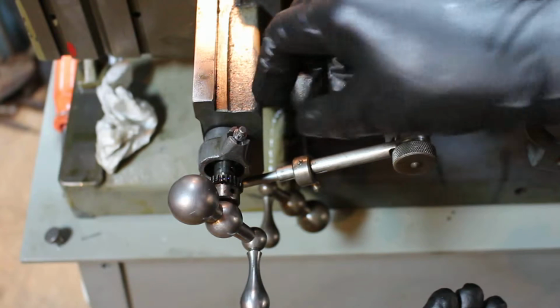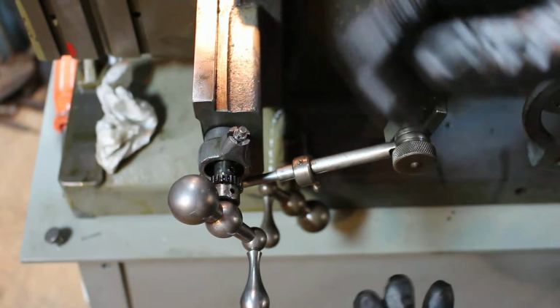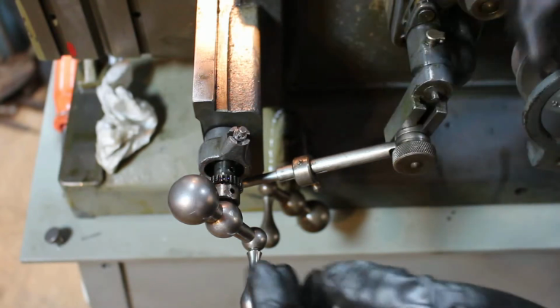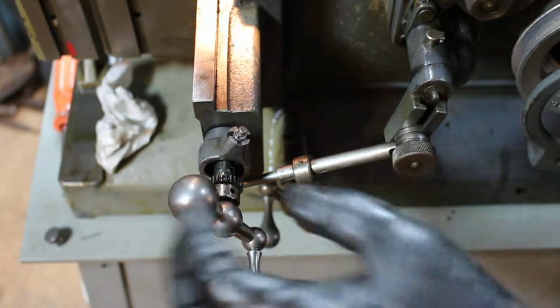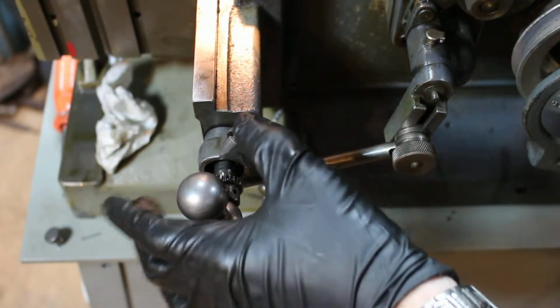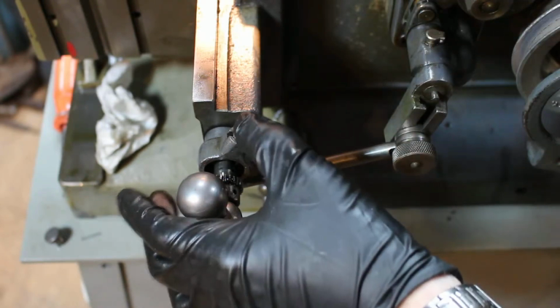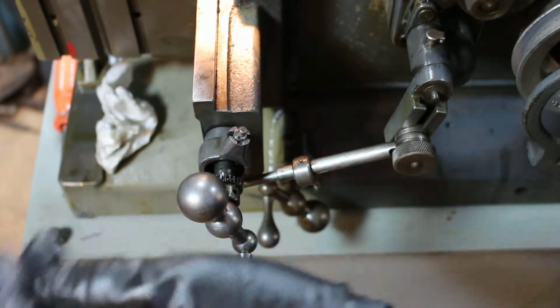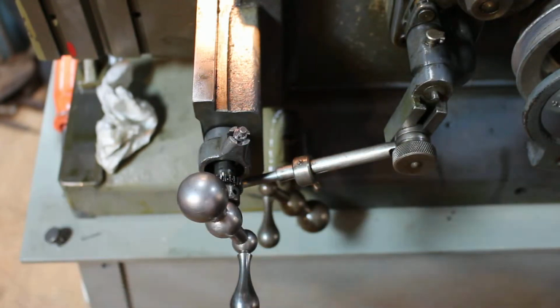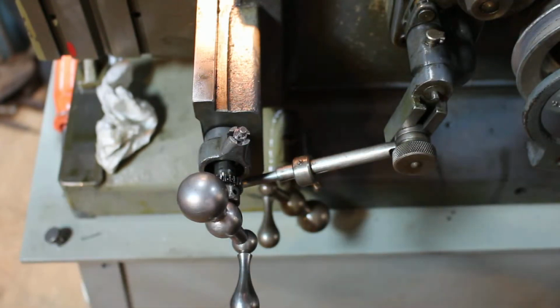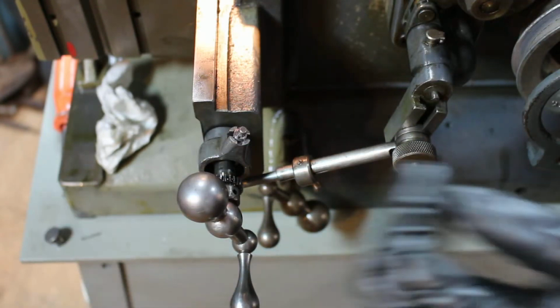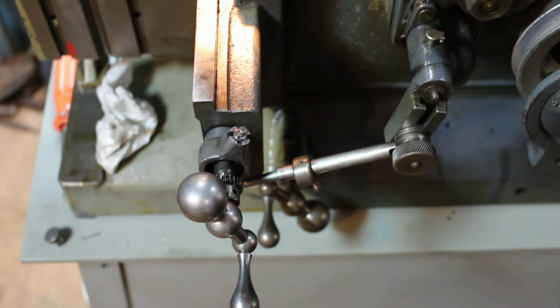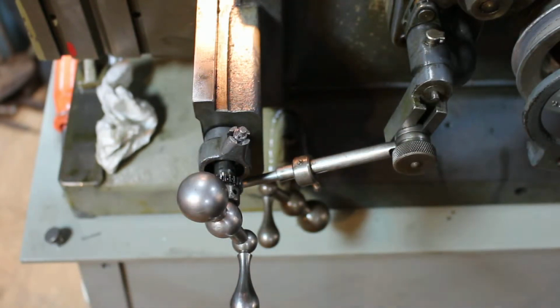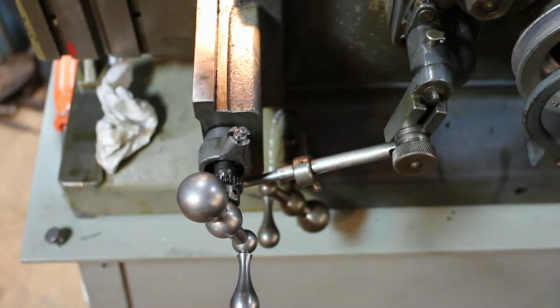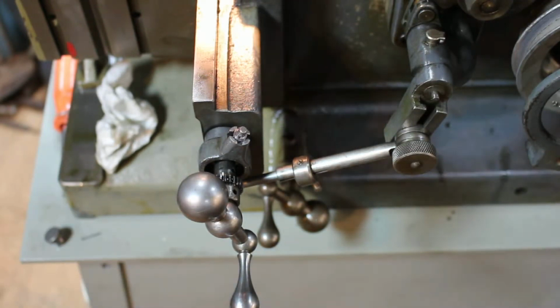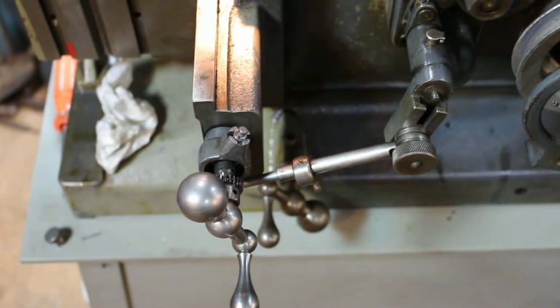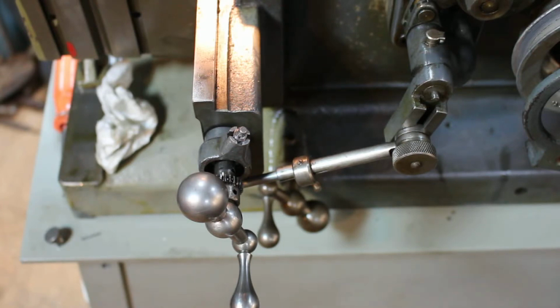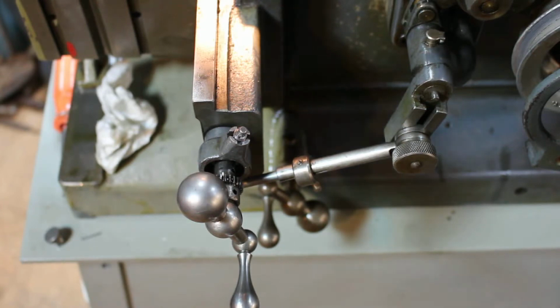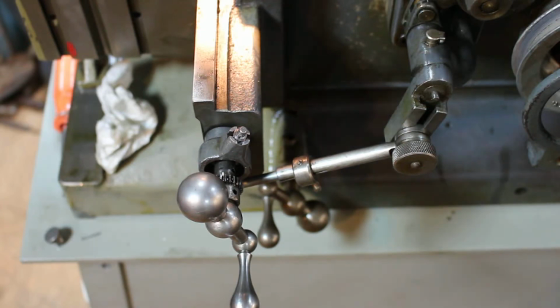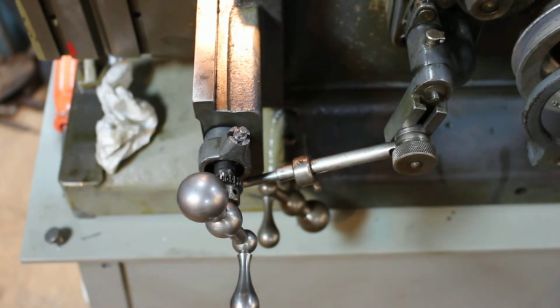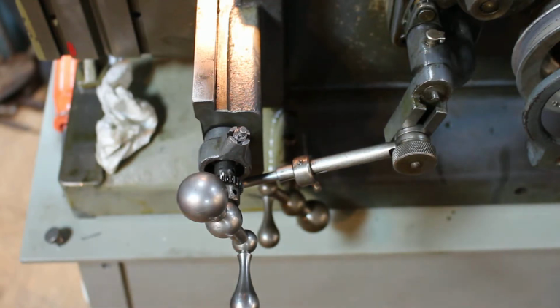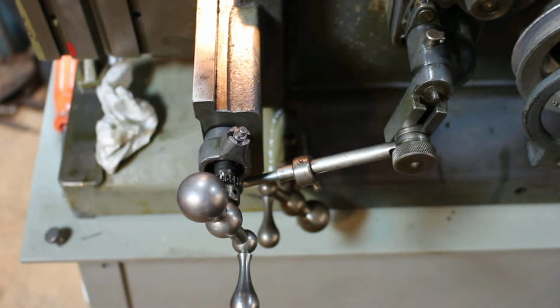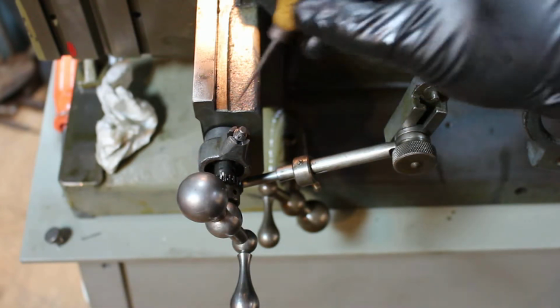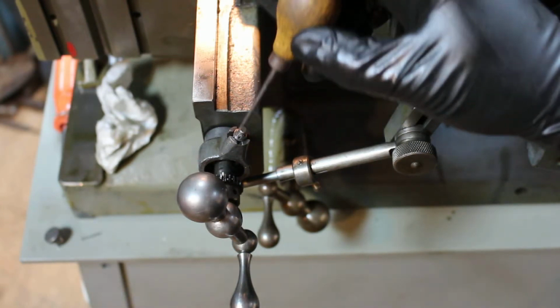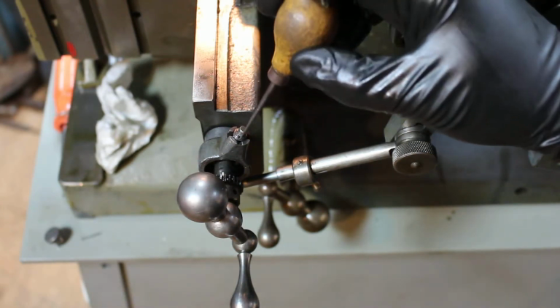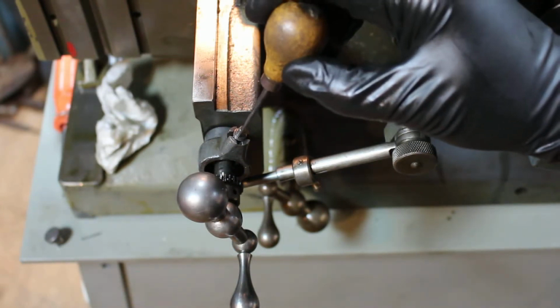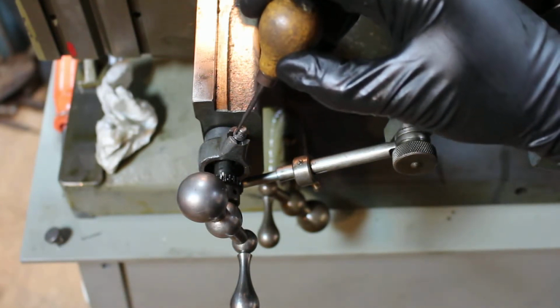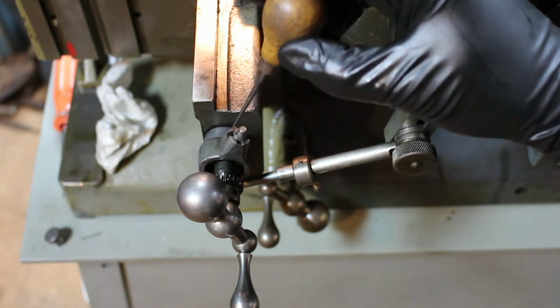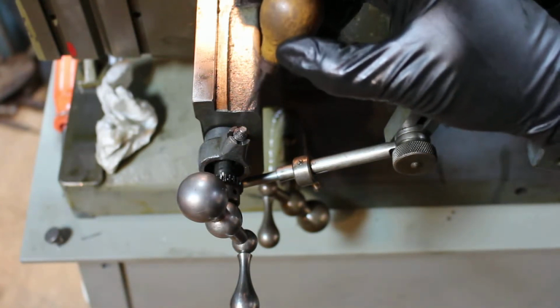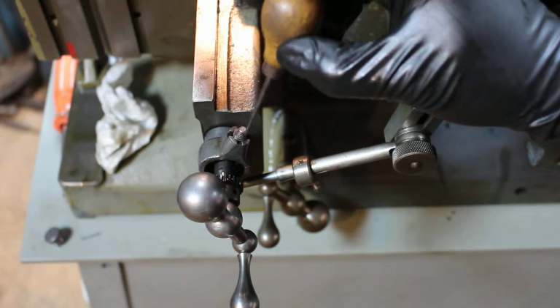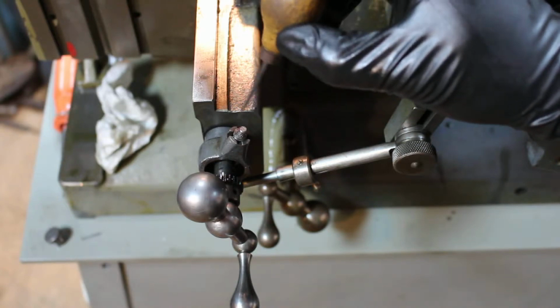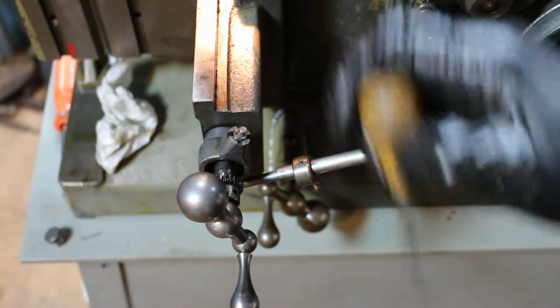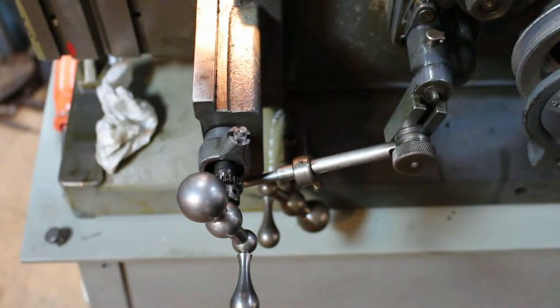The easiest way I've found to do it is — I got my little scratch-all here, and you can go in there with that and crank it, turn that guy around and crank it in there.